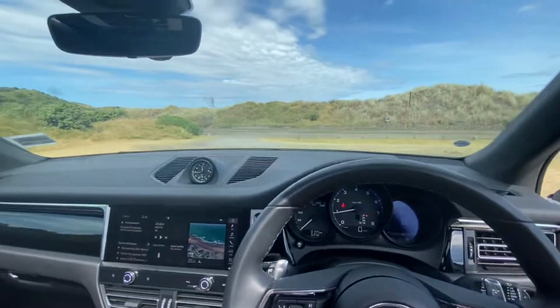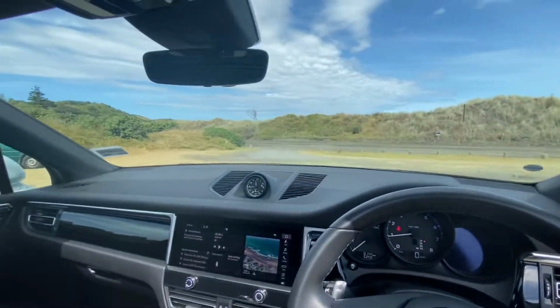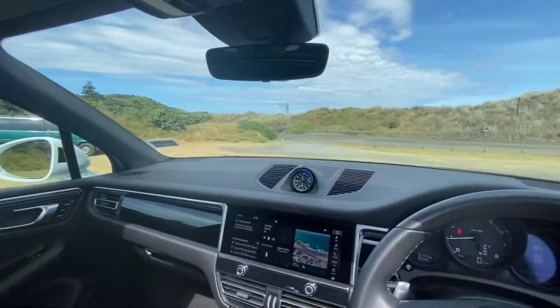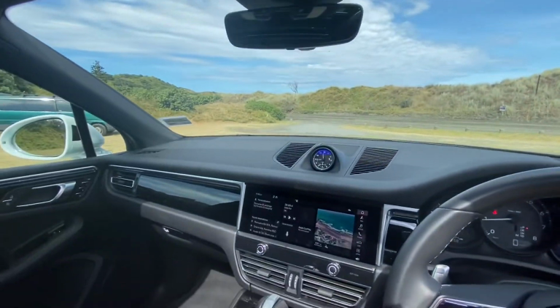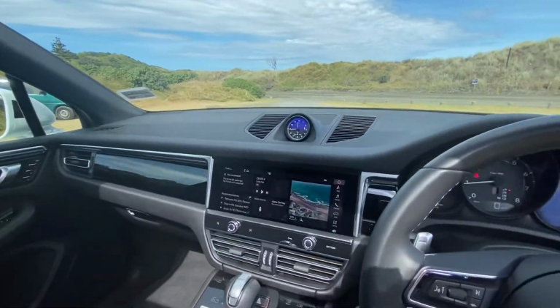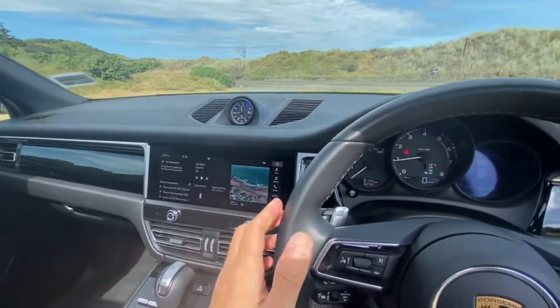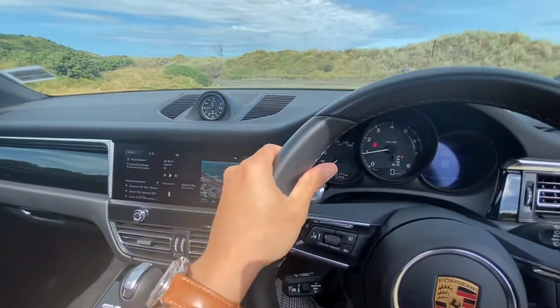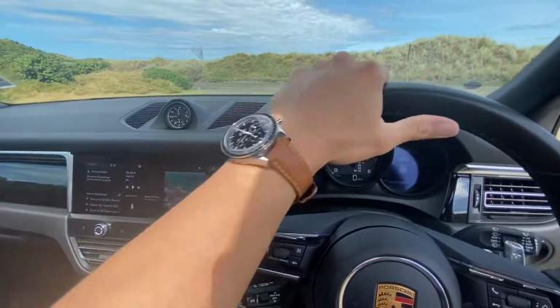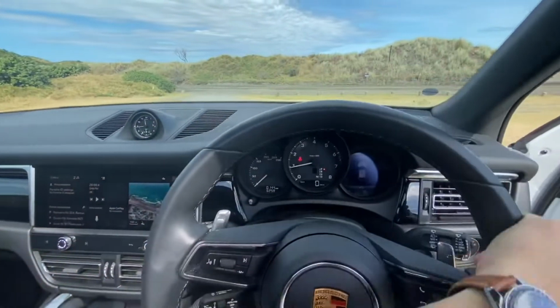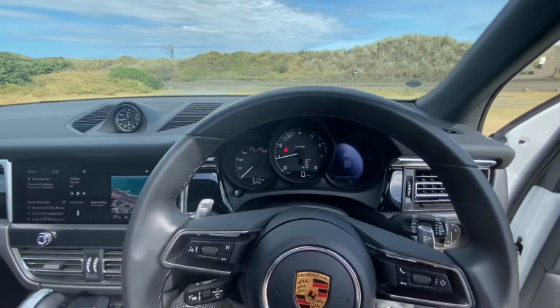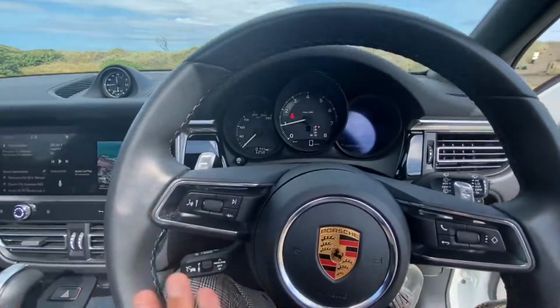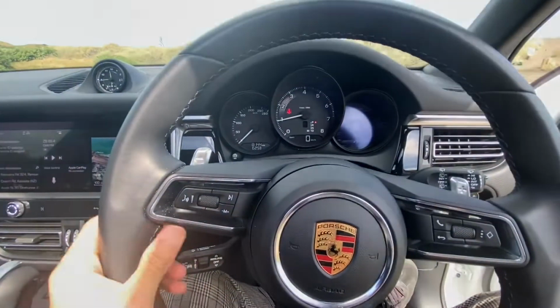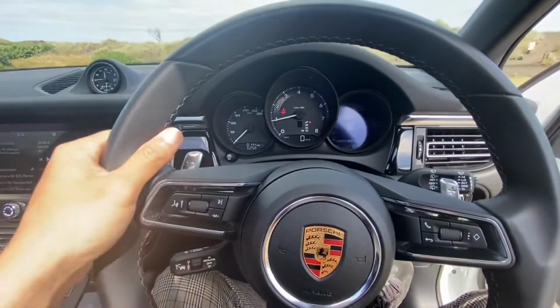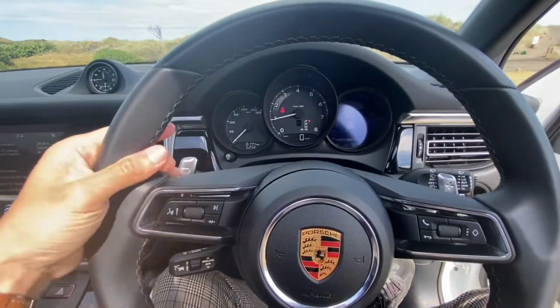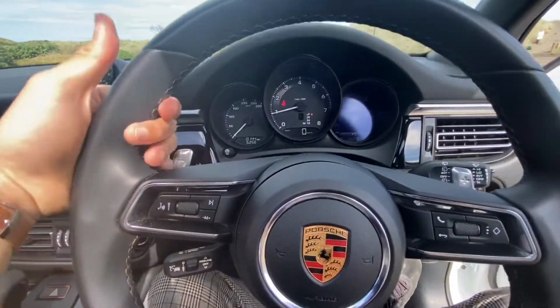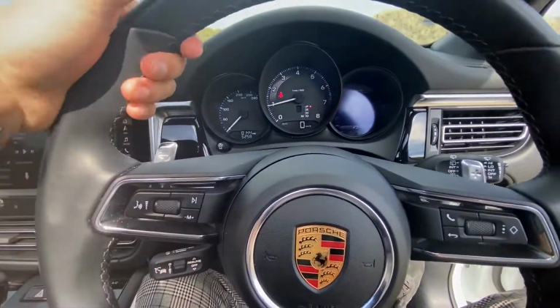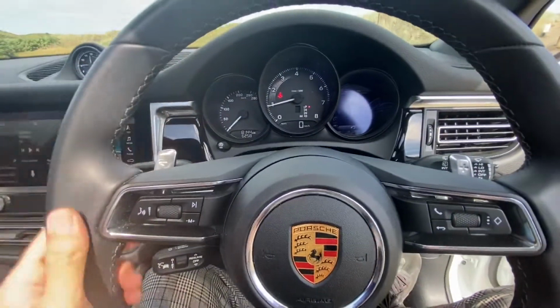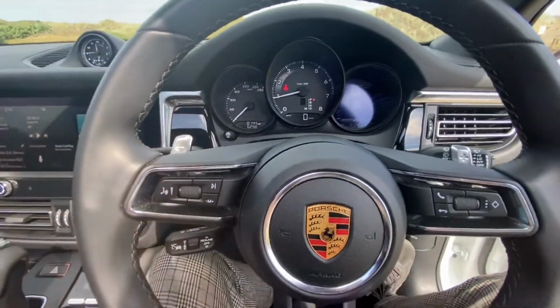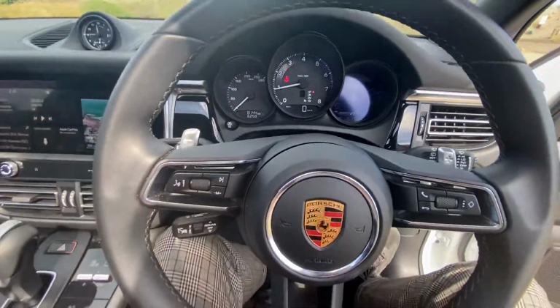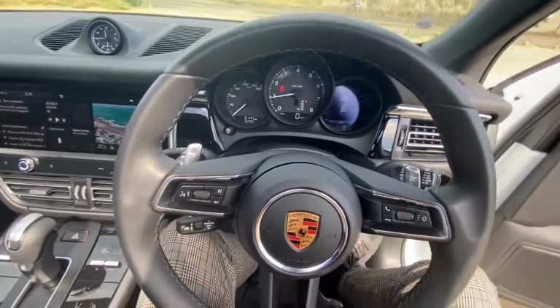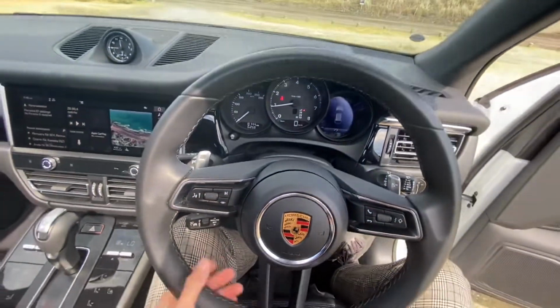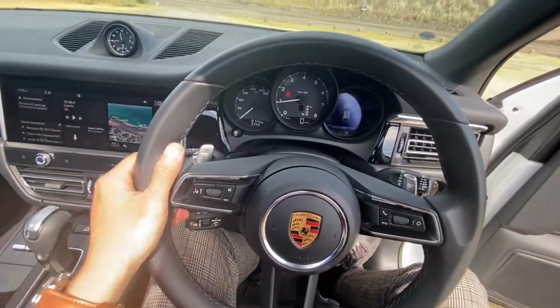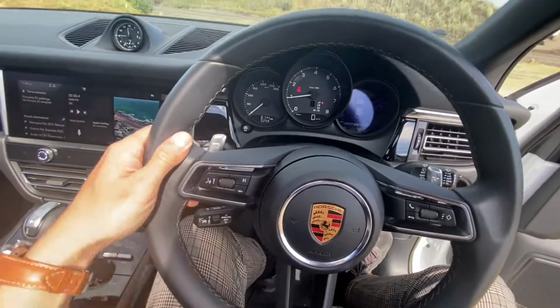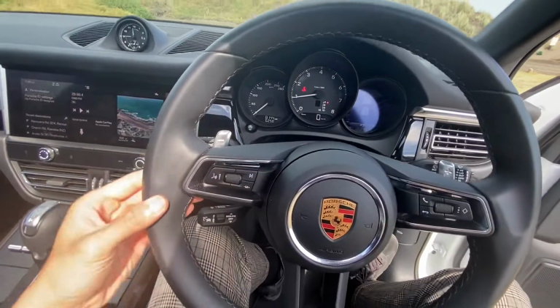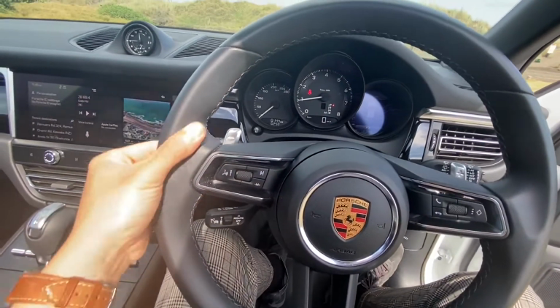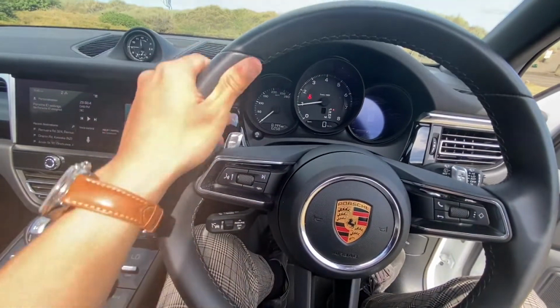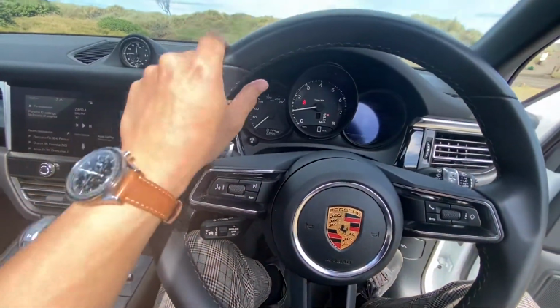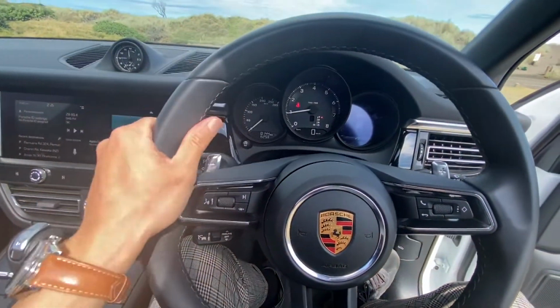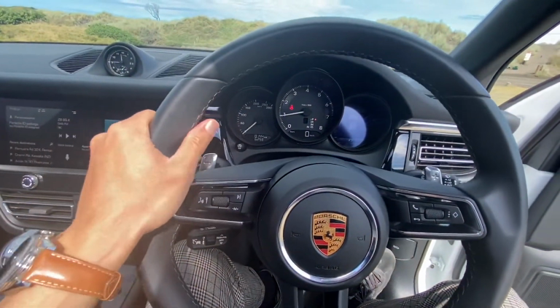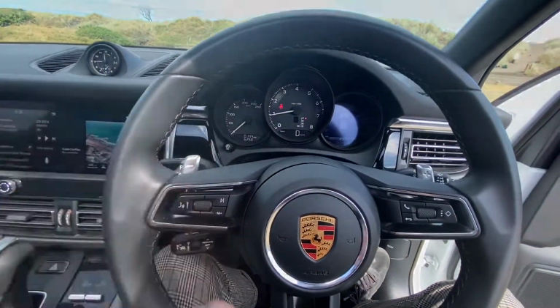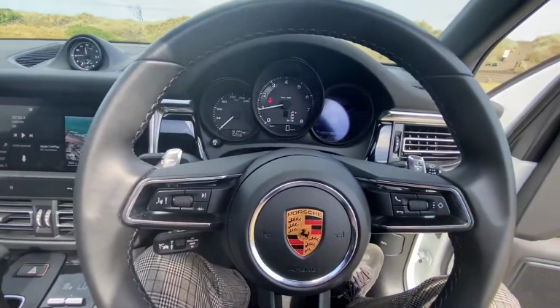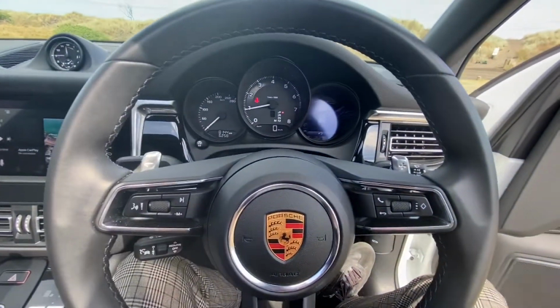Great cabin, beautiful leather. Beautiful leather-wrapped steering wheel with nice stitching — it's a 911 amazing steering wheel. I love the indentations here where you put your hand; it feels great.